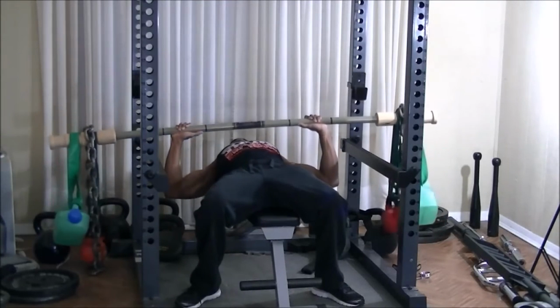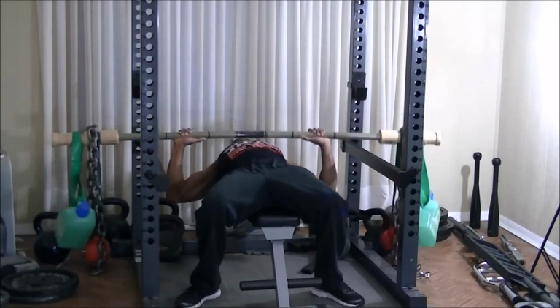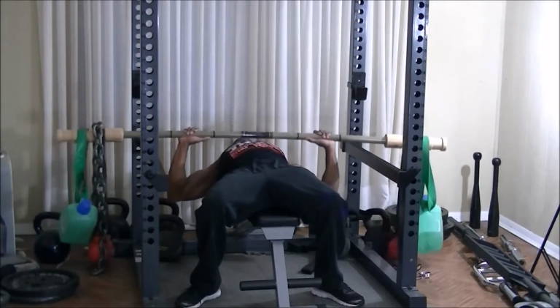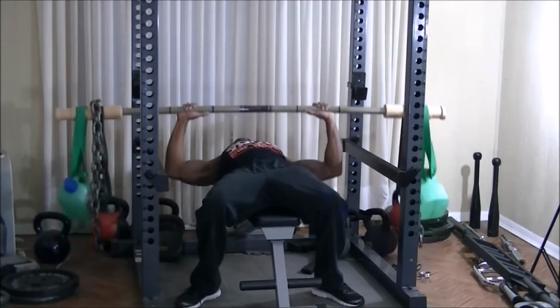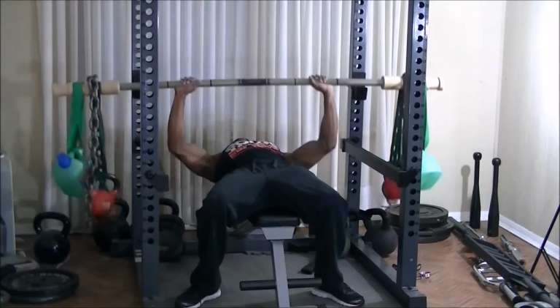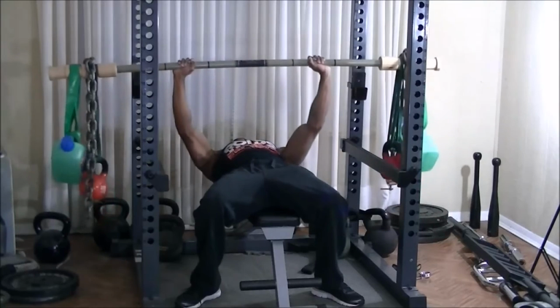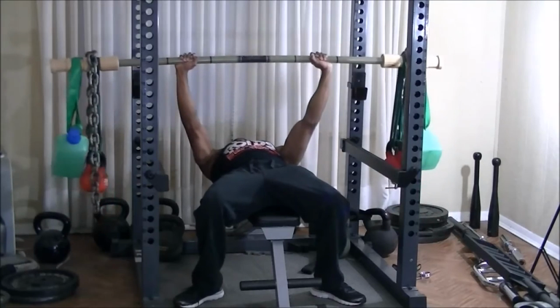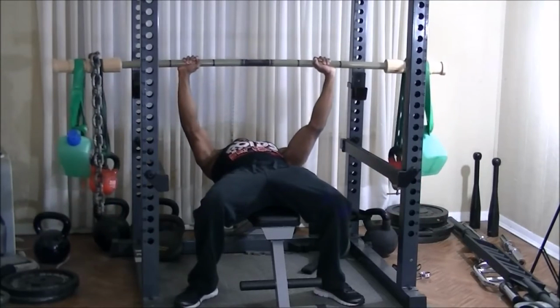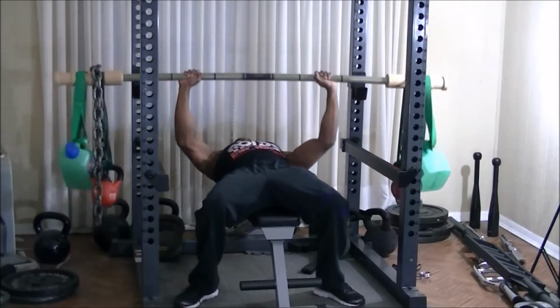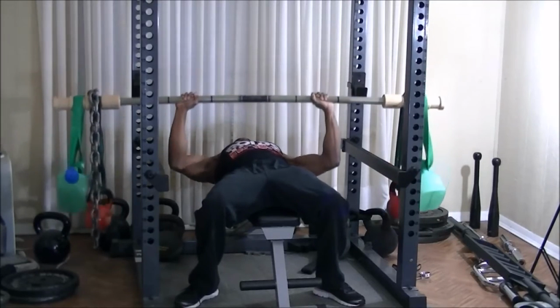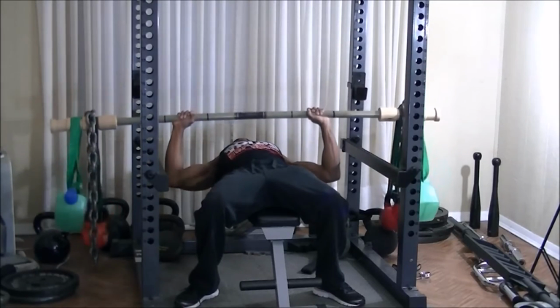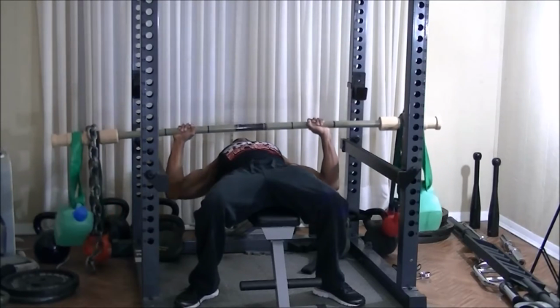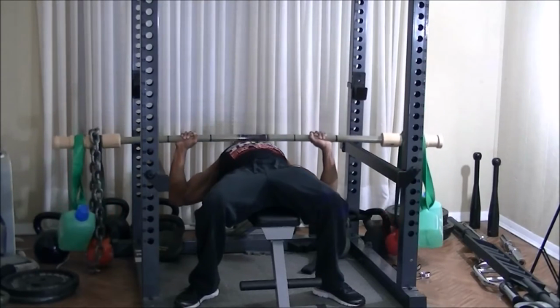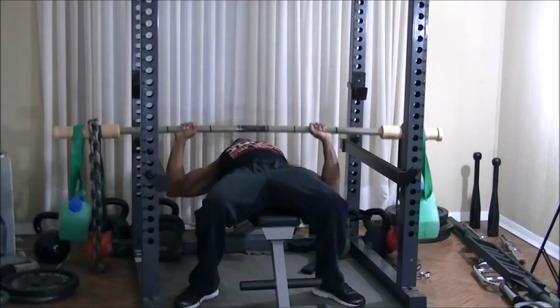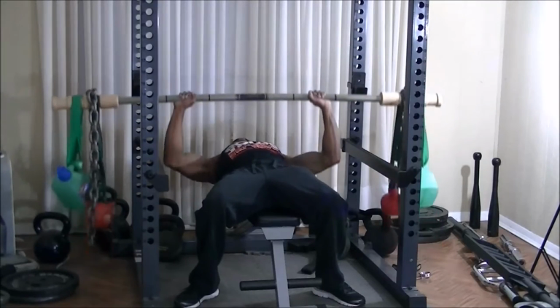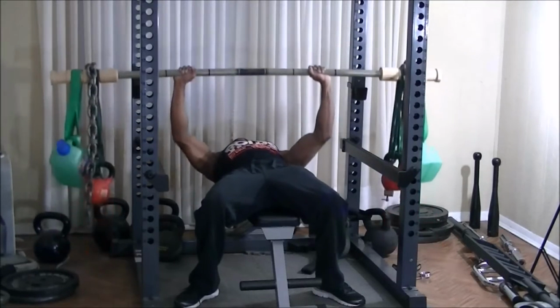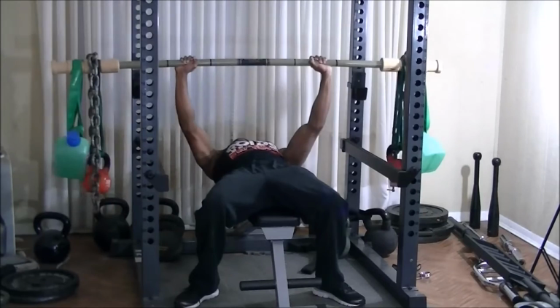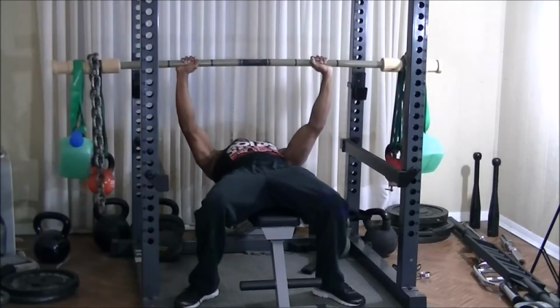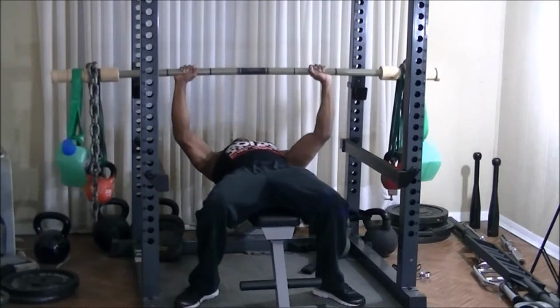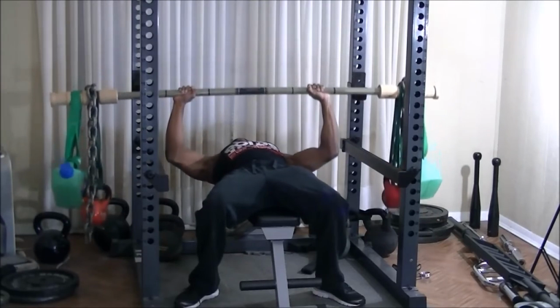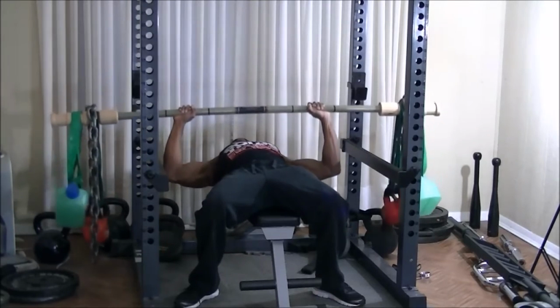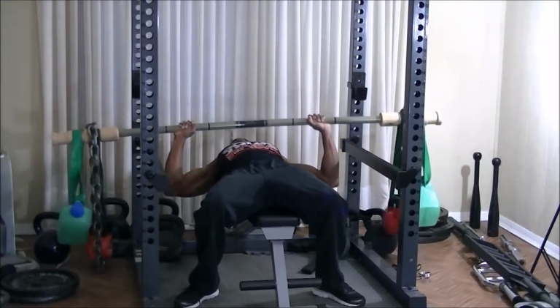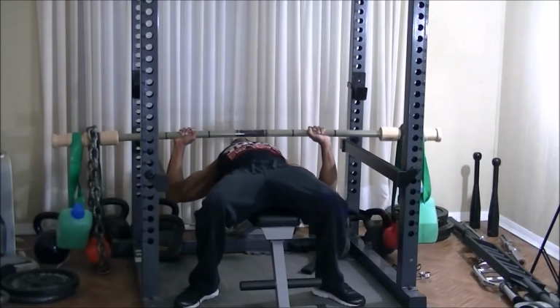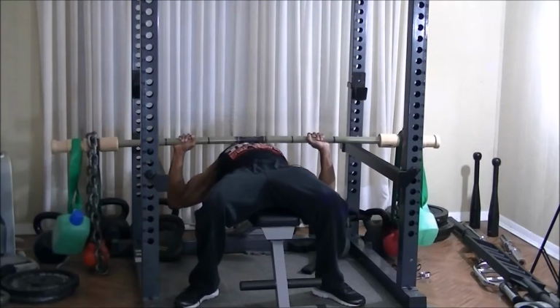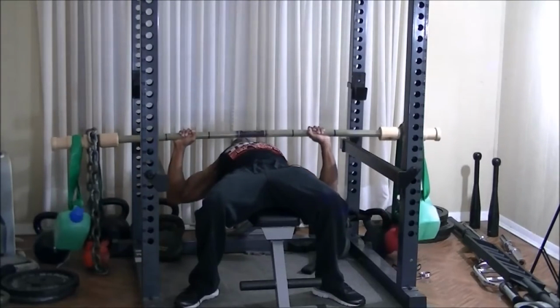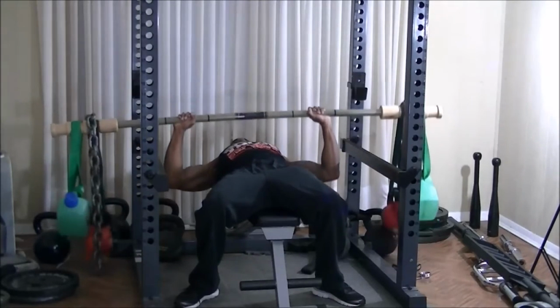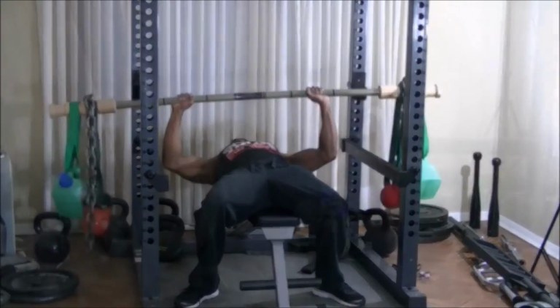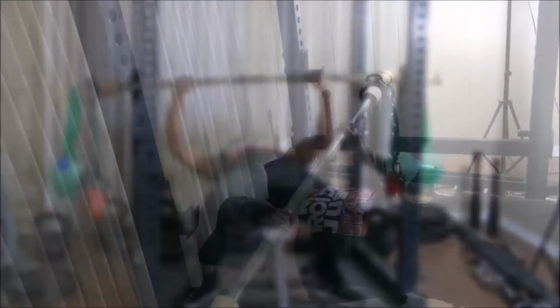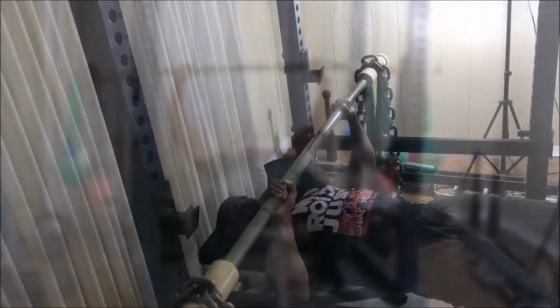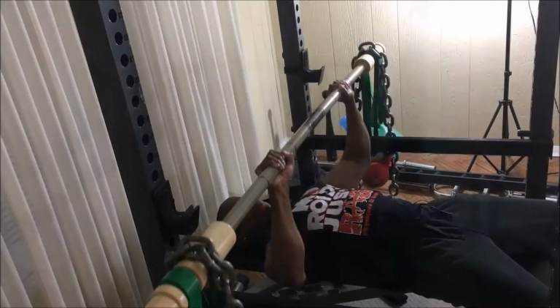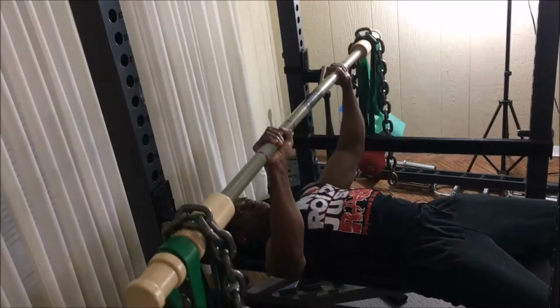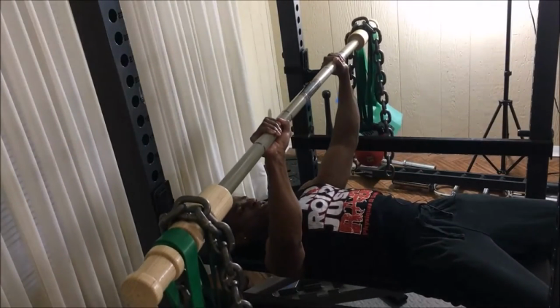I decided to start this workout by doing 4-minute muscle on flat bench. I'm doing flat bench with an earthquake bar for 4 minutes straight. Yes, those are kettlebells, water jugs, and chains on there. Here it is from a different angle.